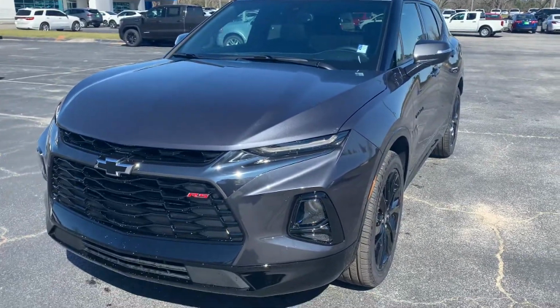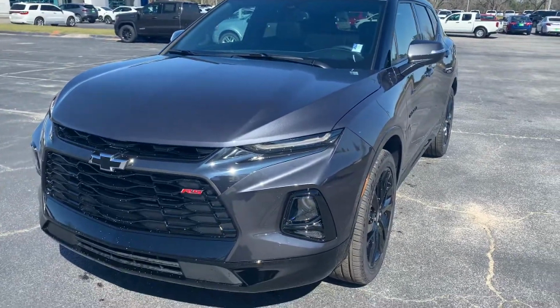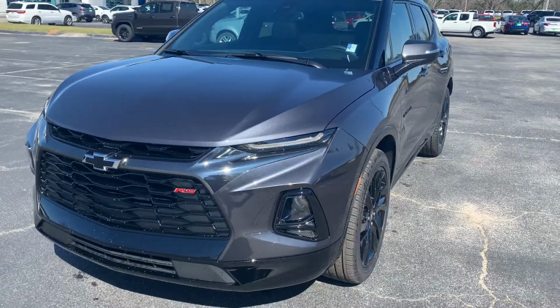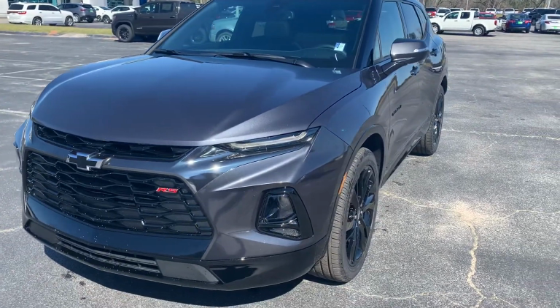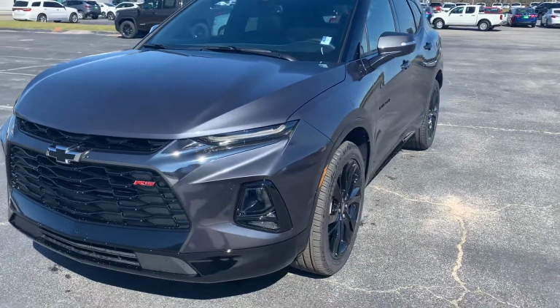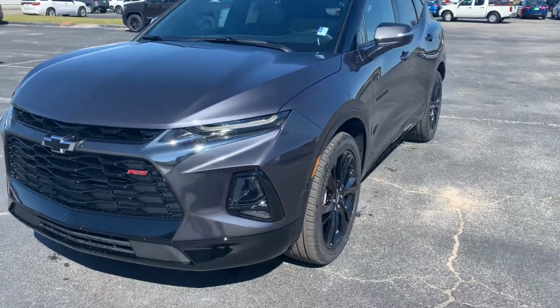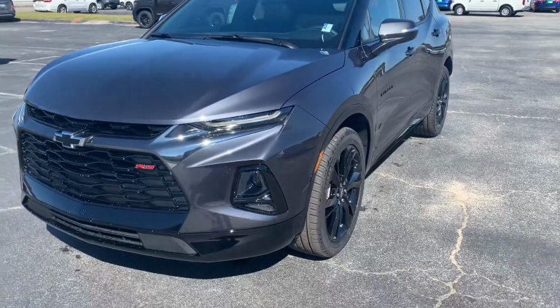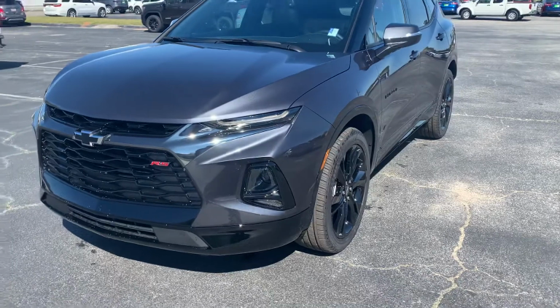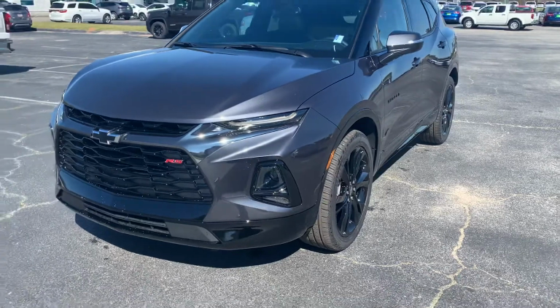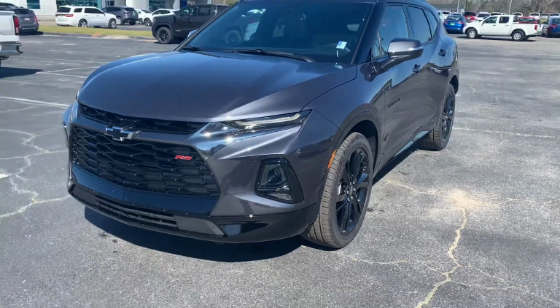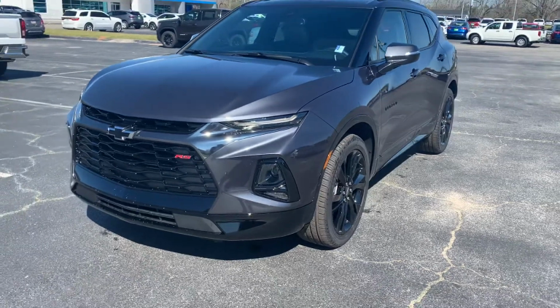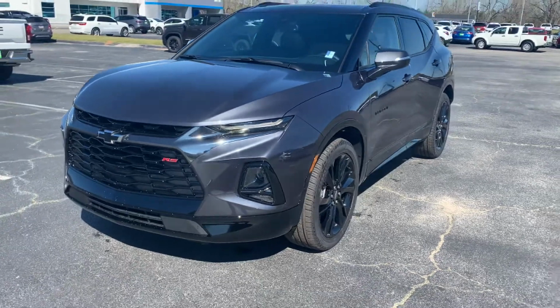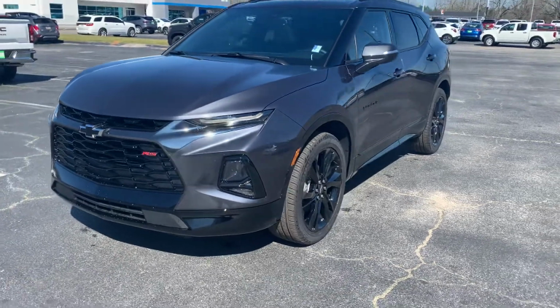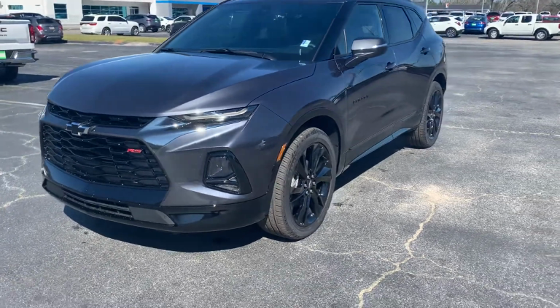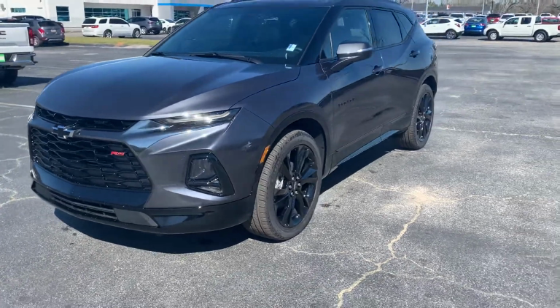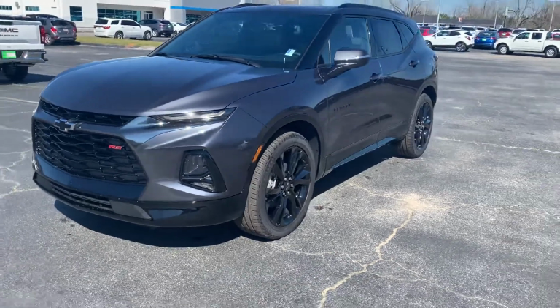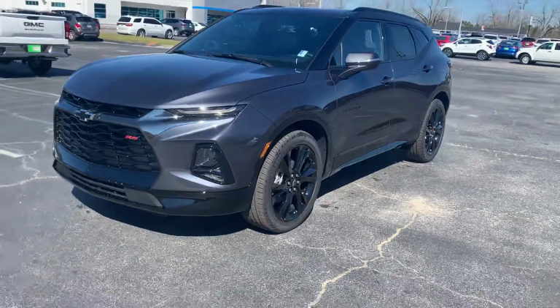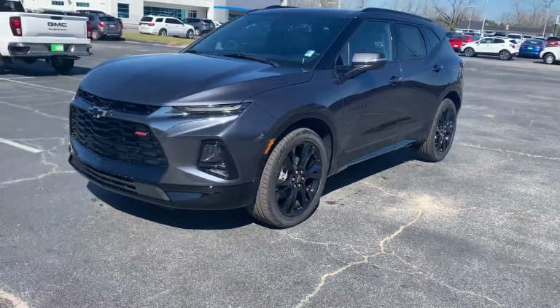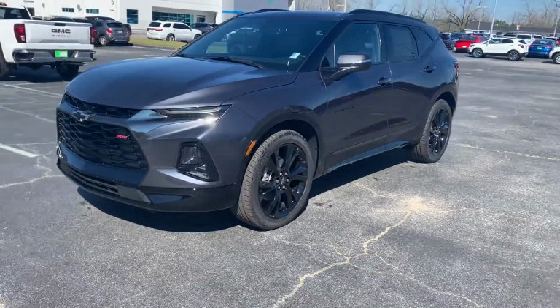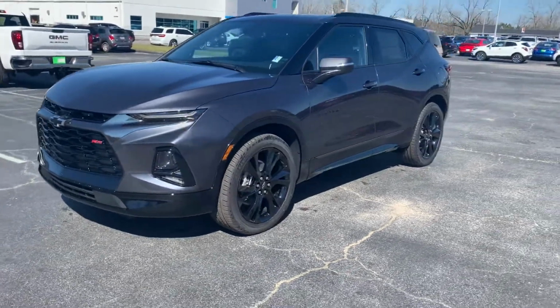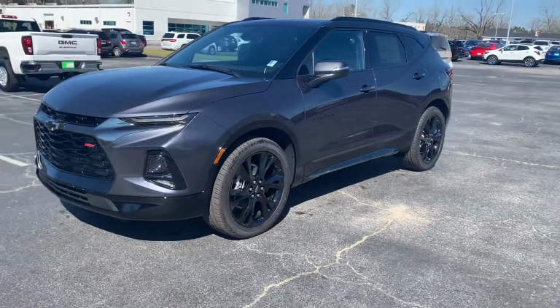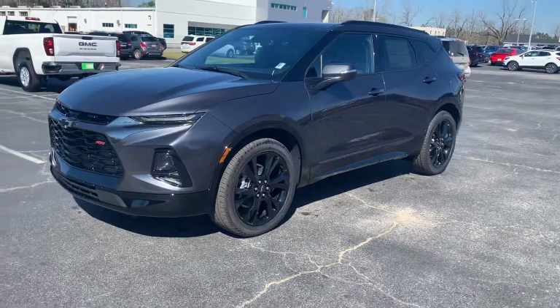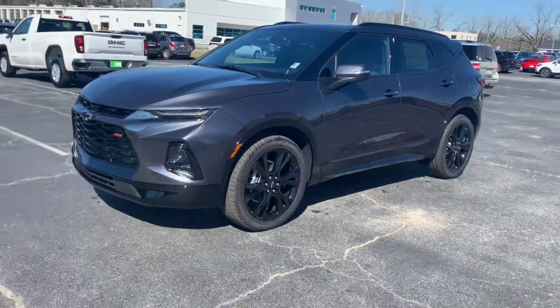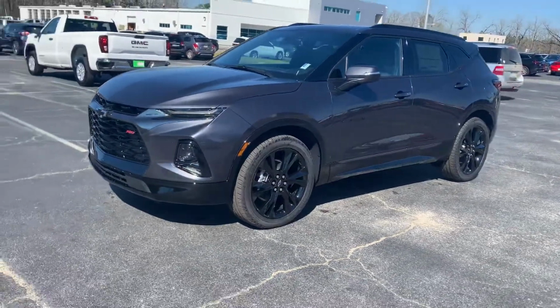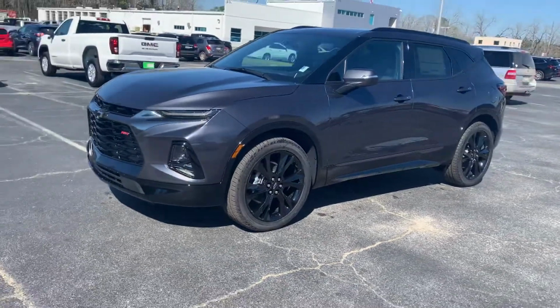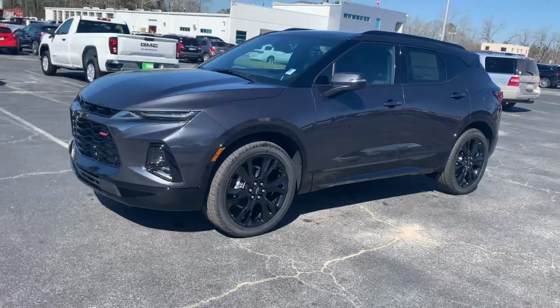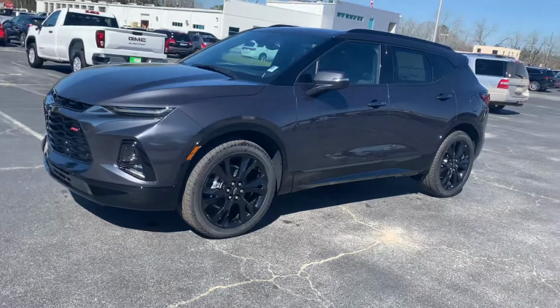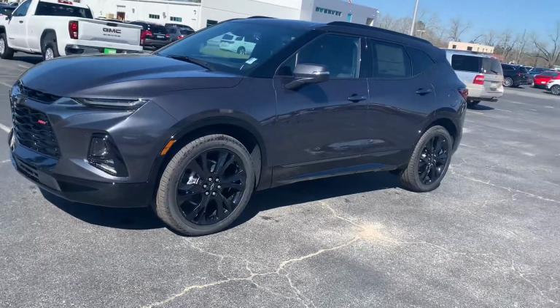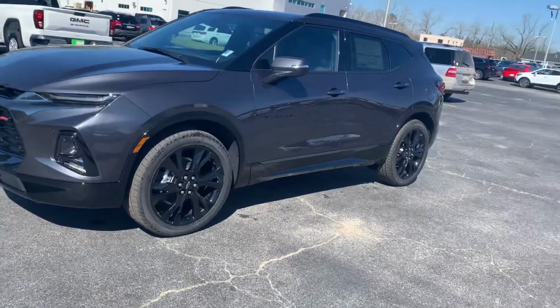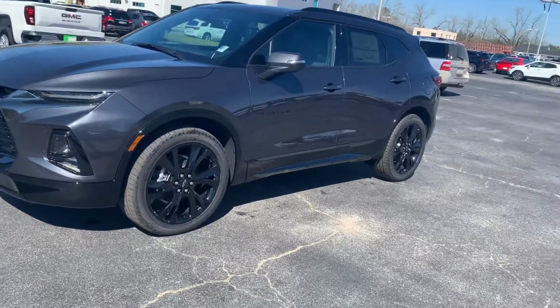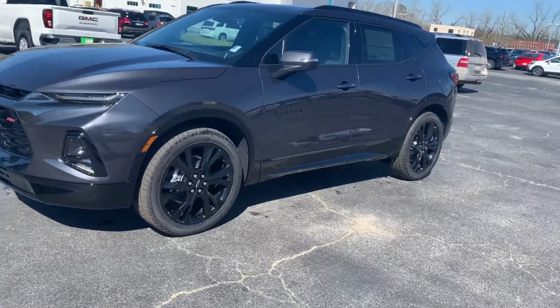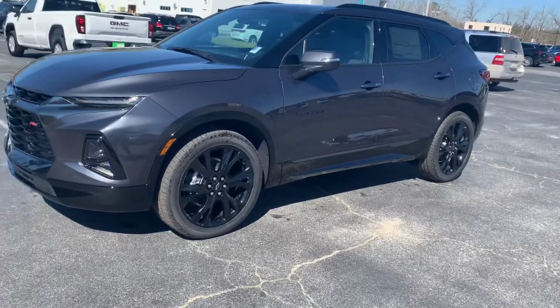This is the iron gray metallic and it is different — game changing, matter of fact. So let's just do a little quick walk-around and show you the RS package.